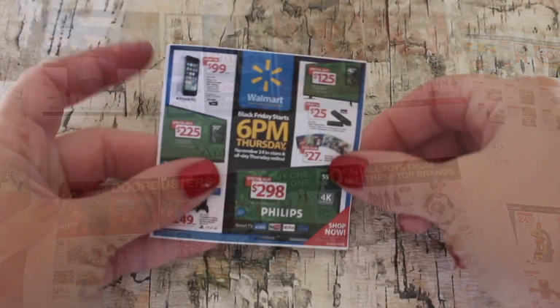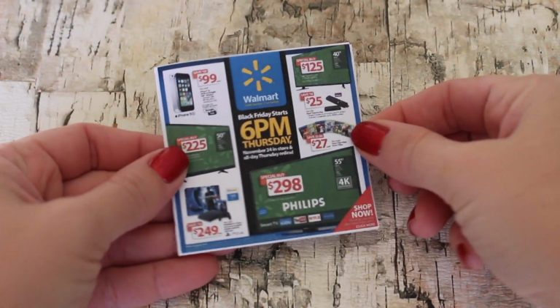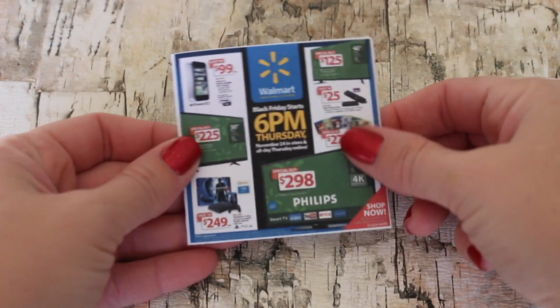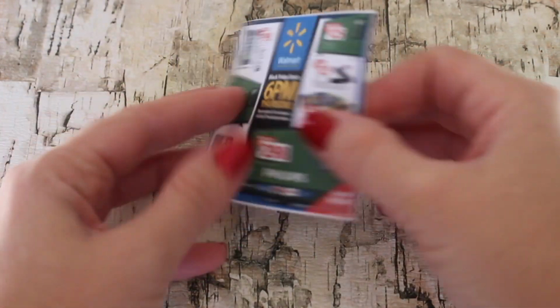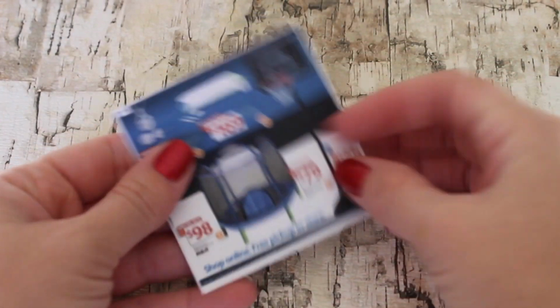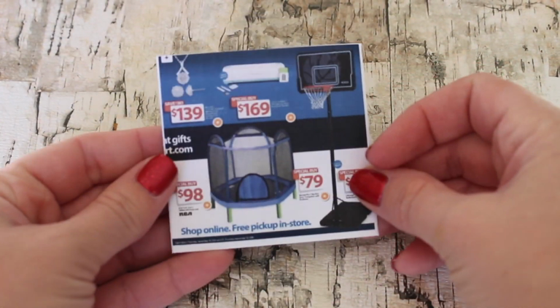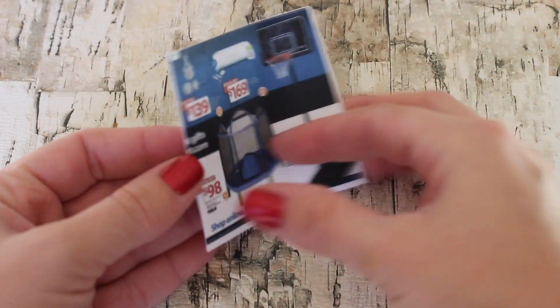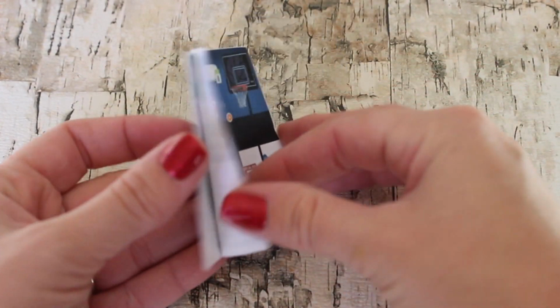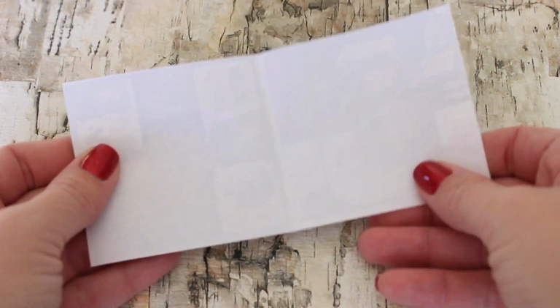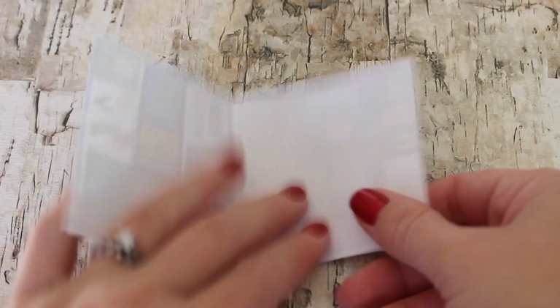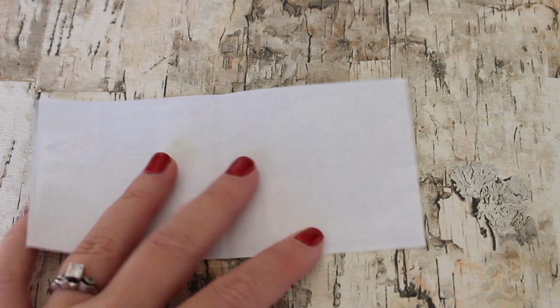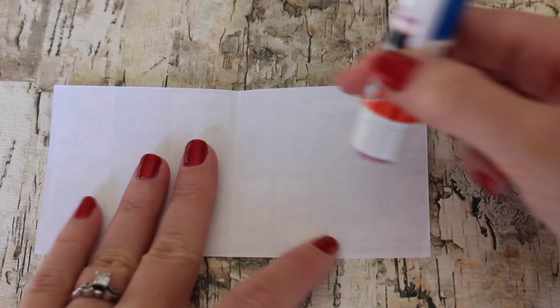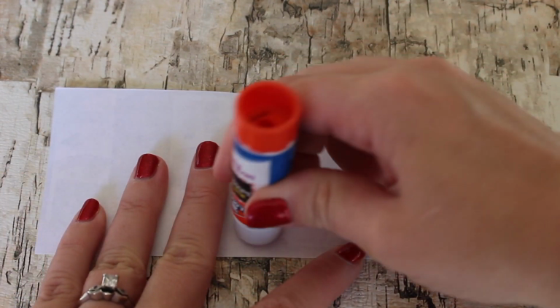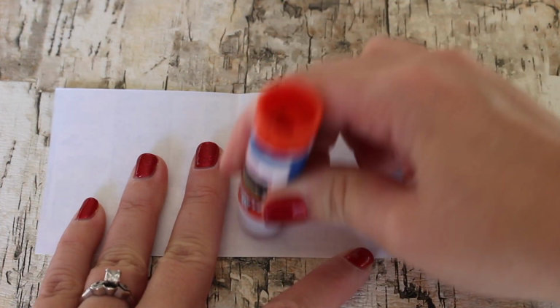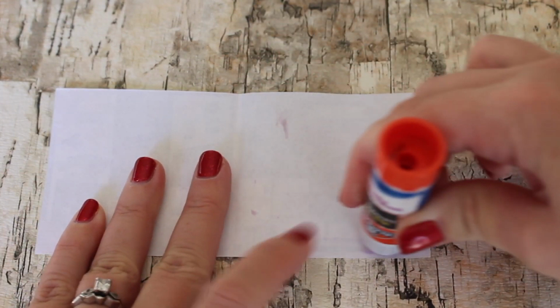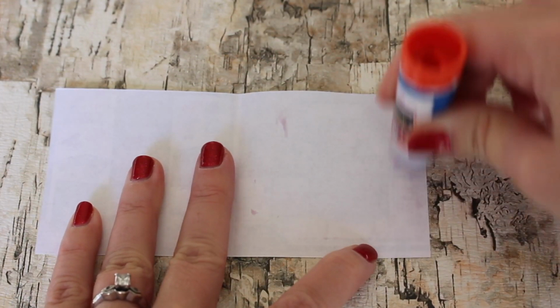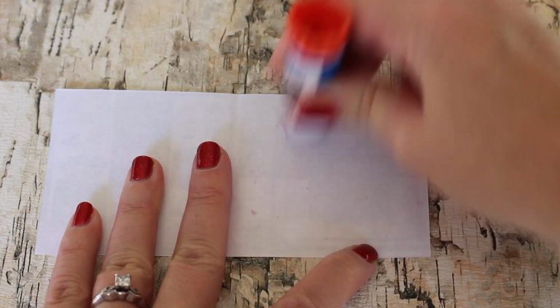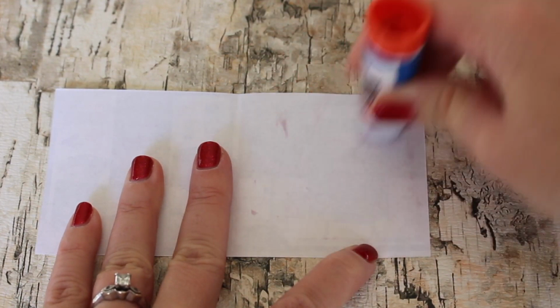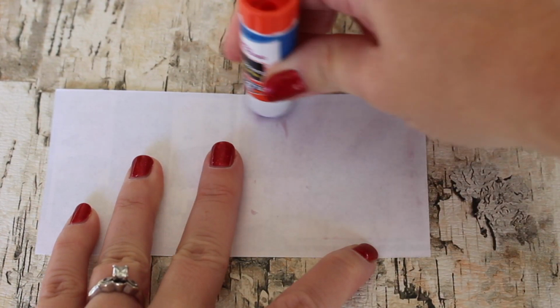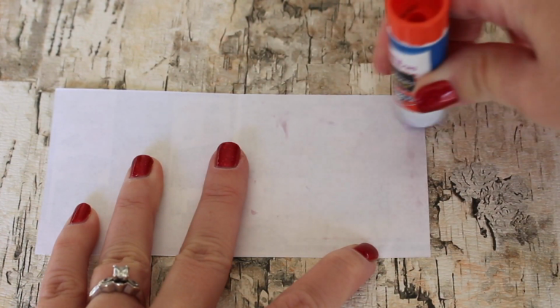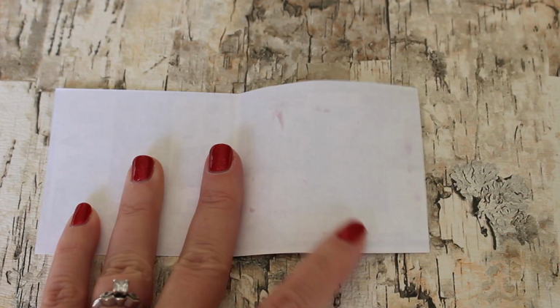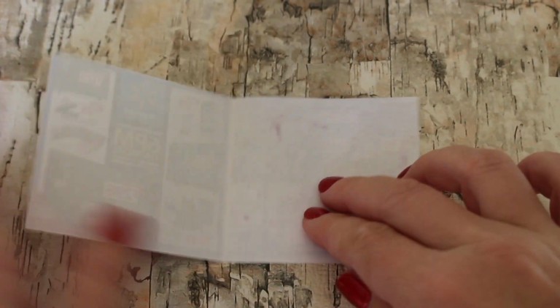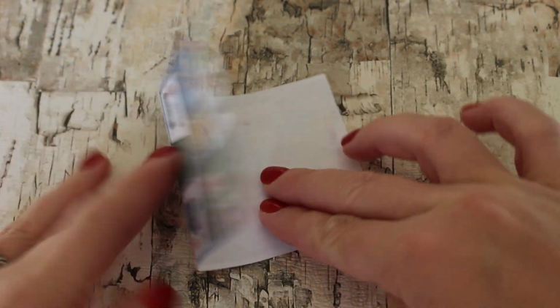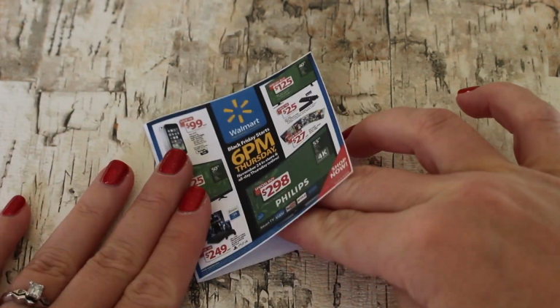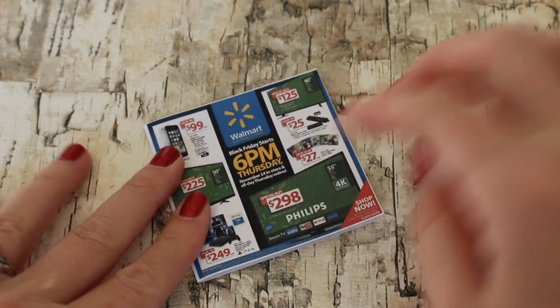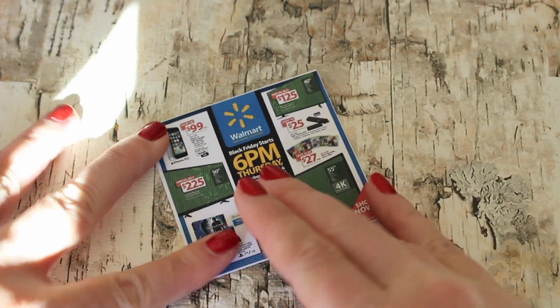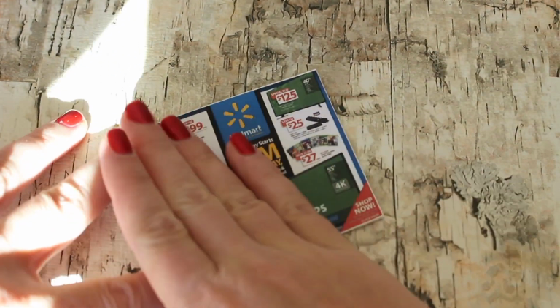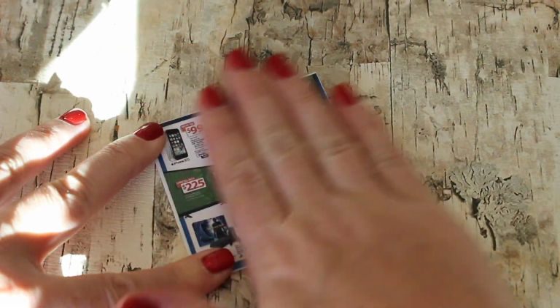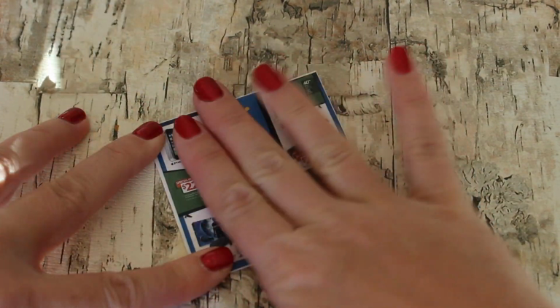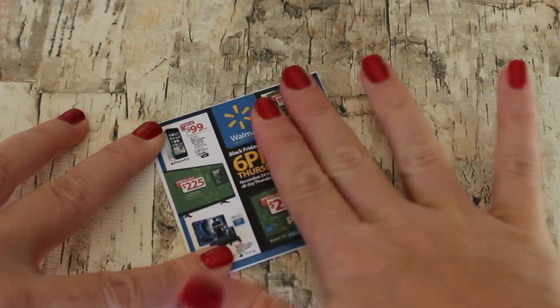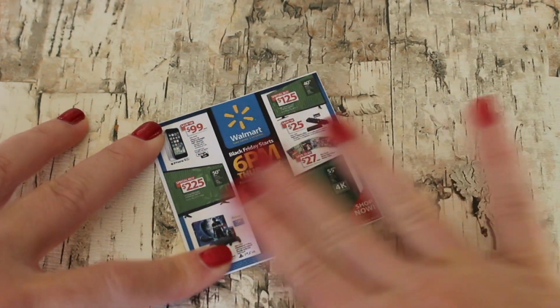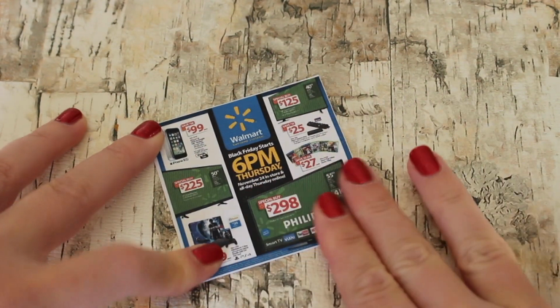Once they're printed, you can cut them out. This is the Walmart Black Friday ad. It's just a front and a back page, so fold it in half, add your glue in the middle, and then close it, and you have your Walmart Black Friday ad.